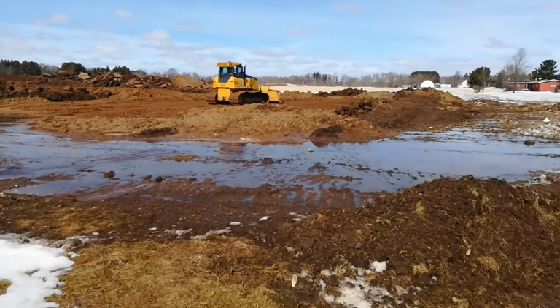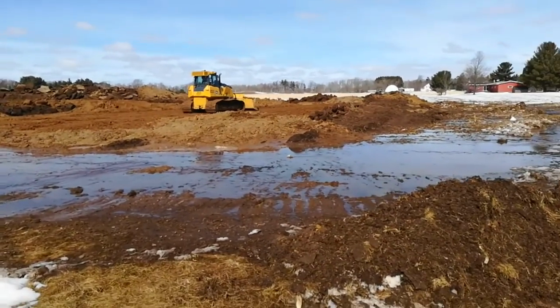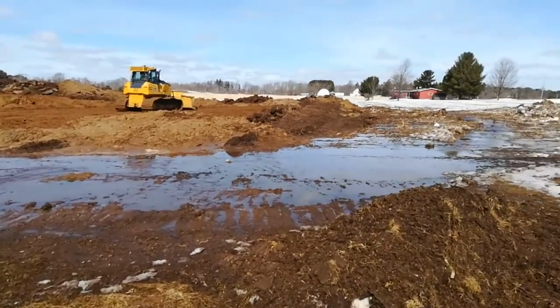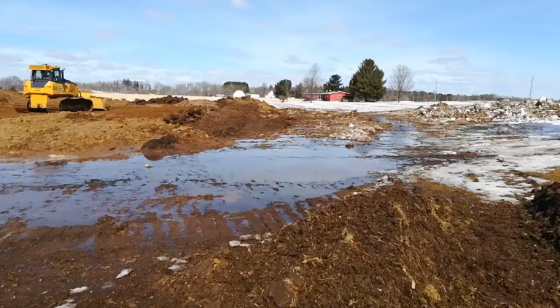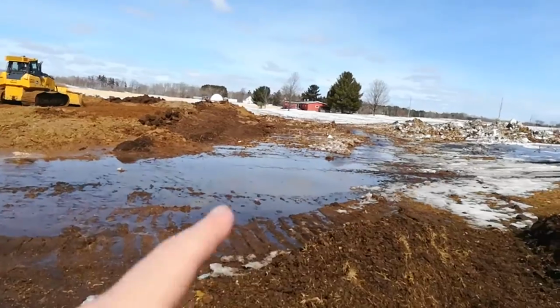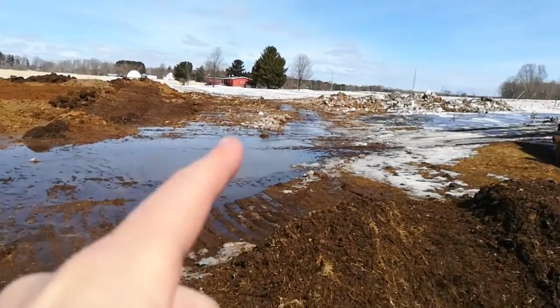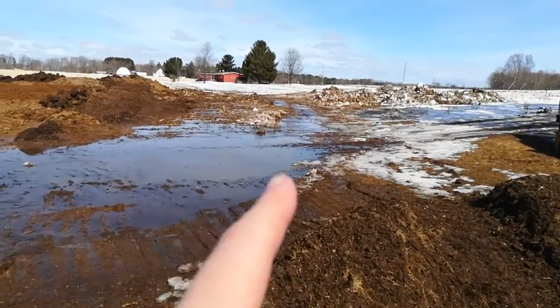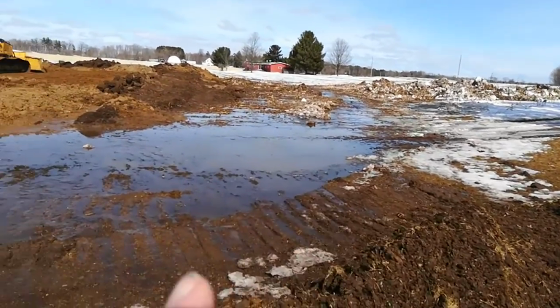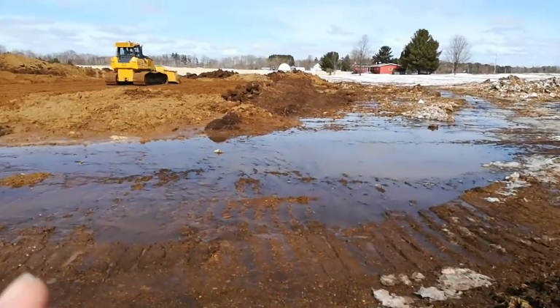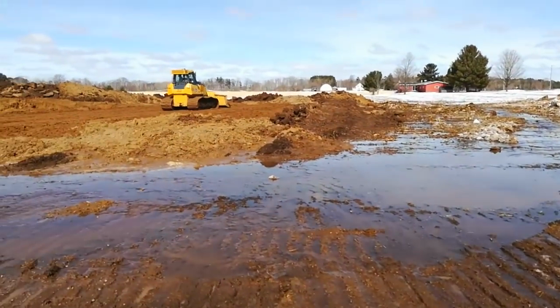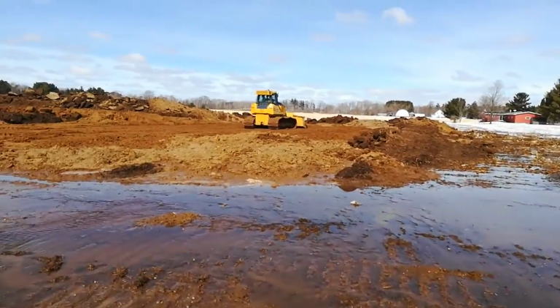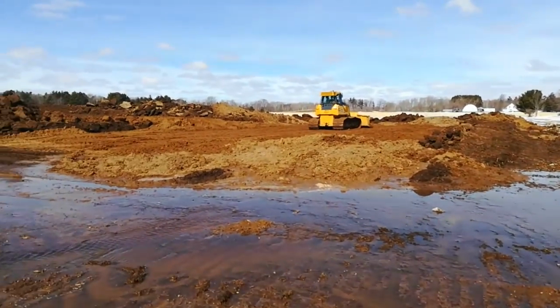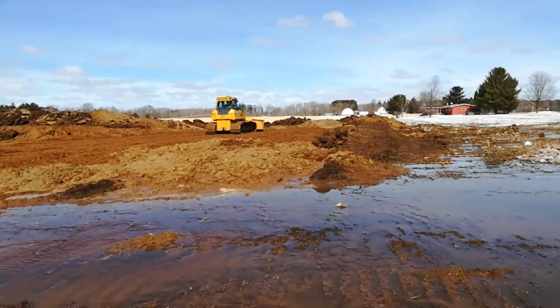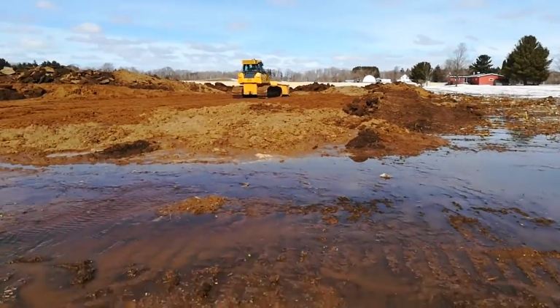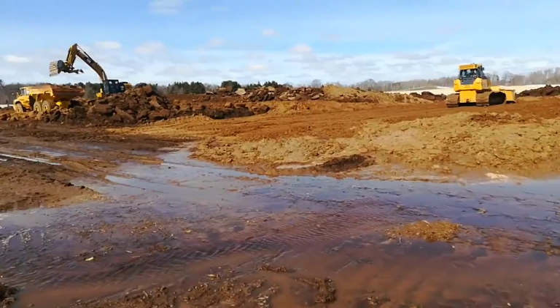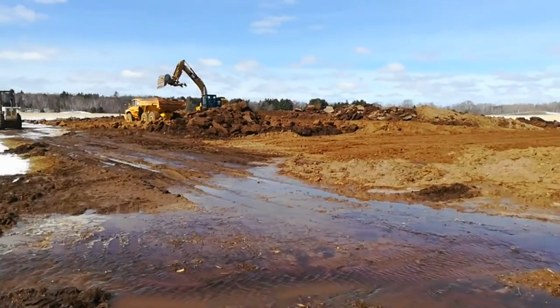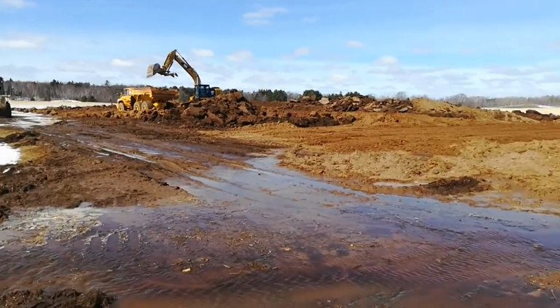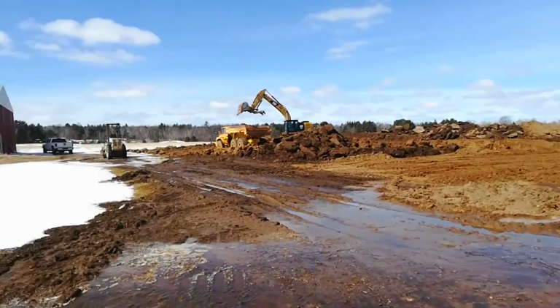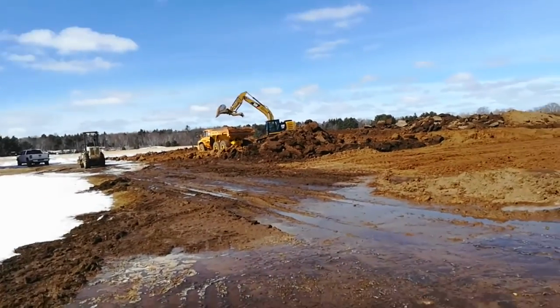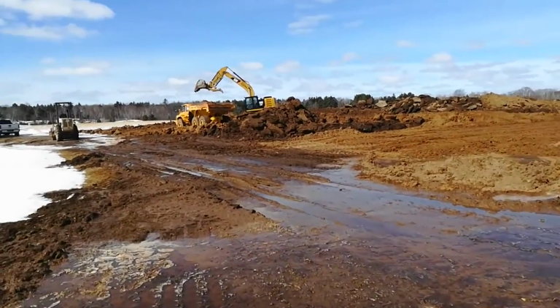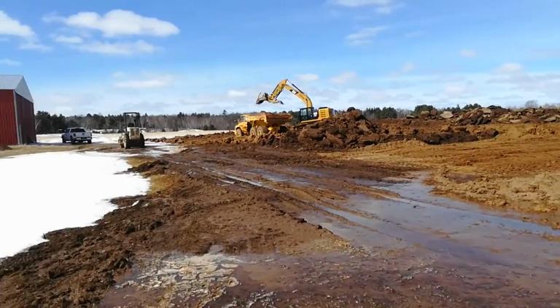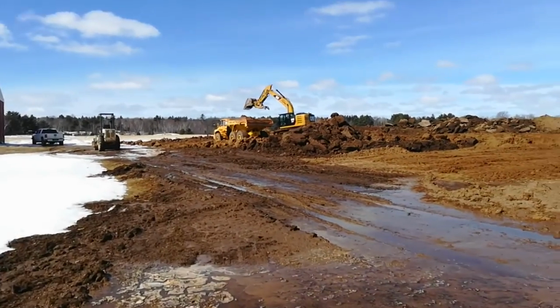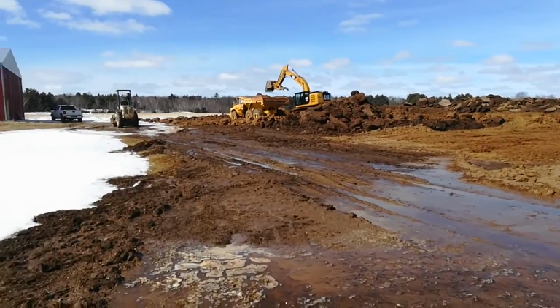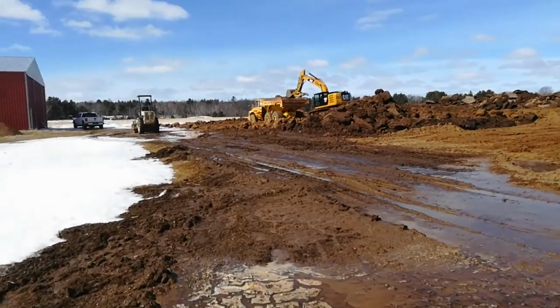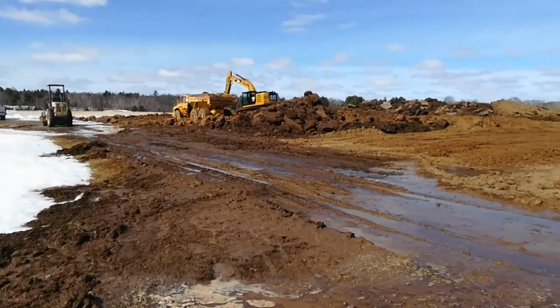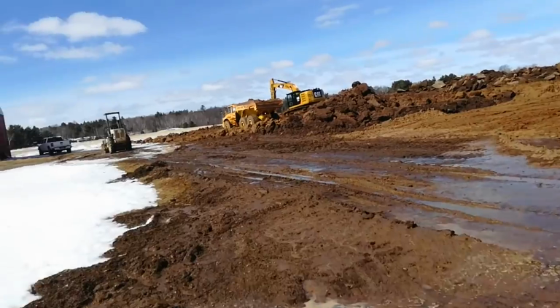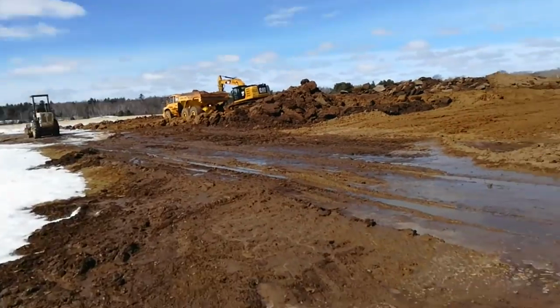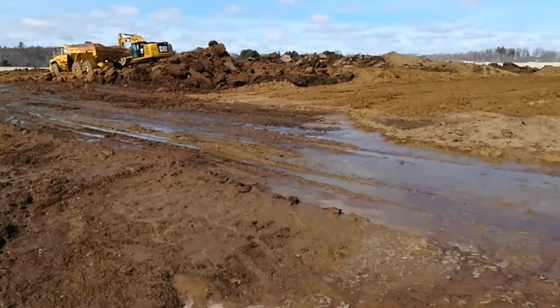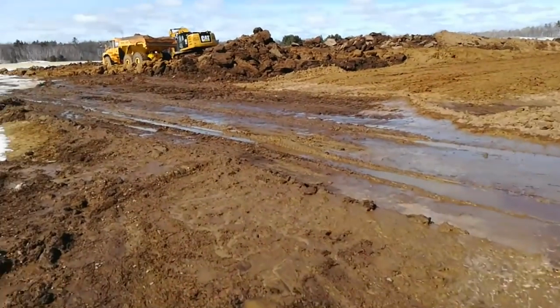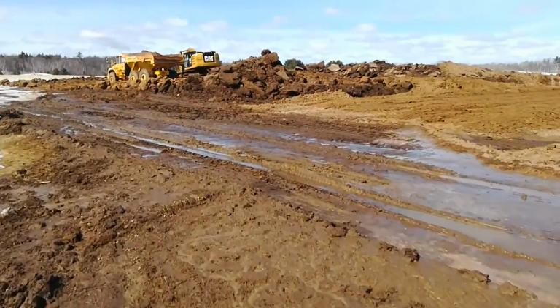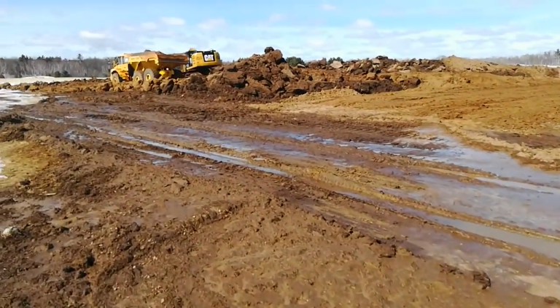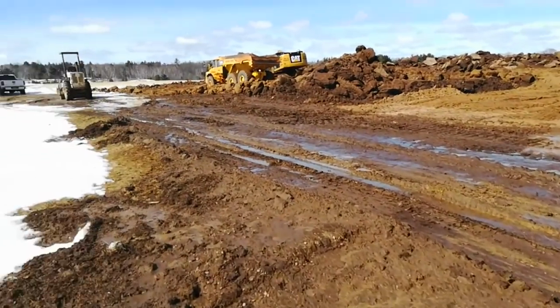They've cleared out a nice little trench. There's quite a bit of water running through here. They're building the pad up with sand.